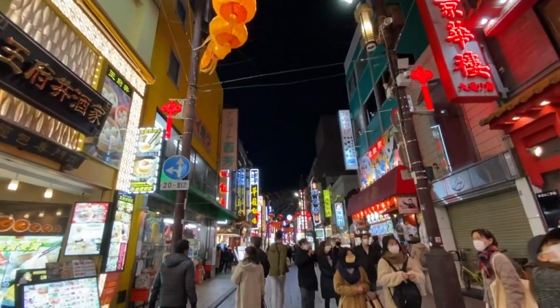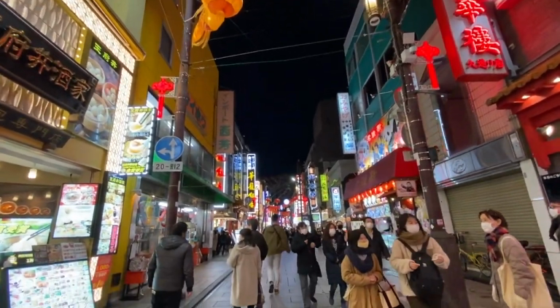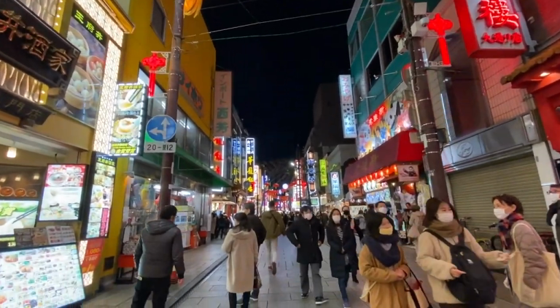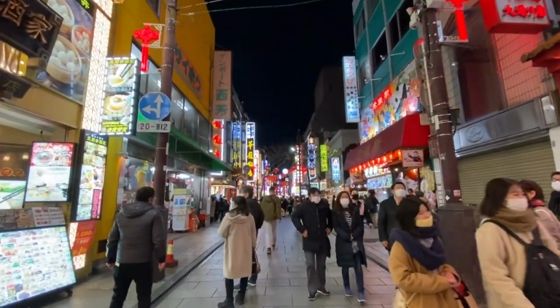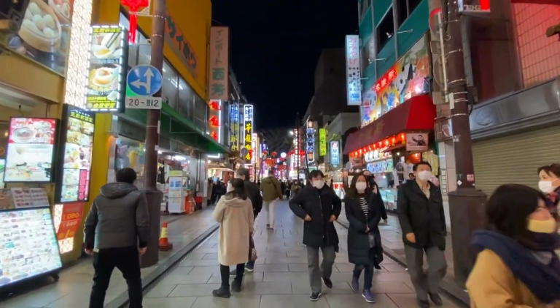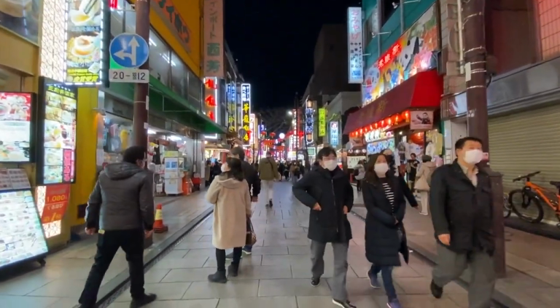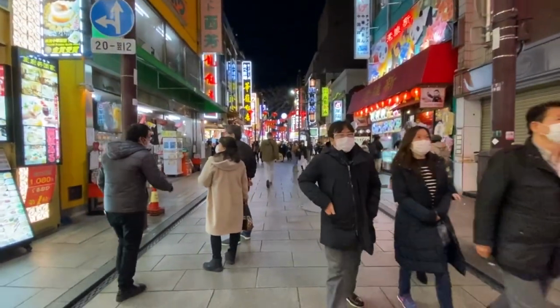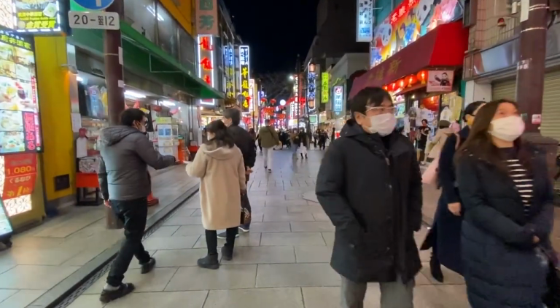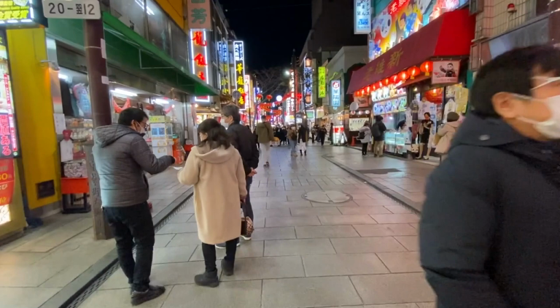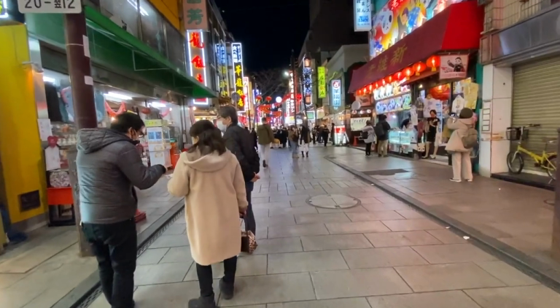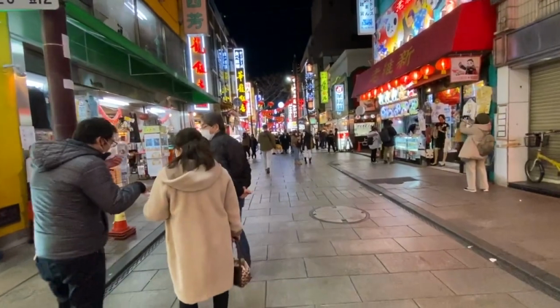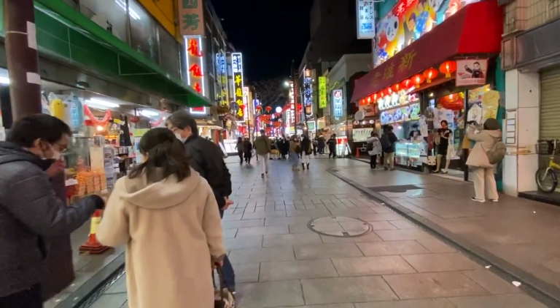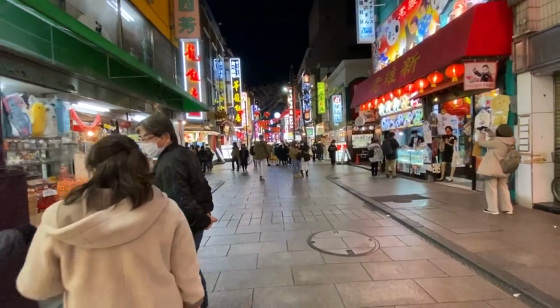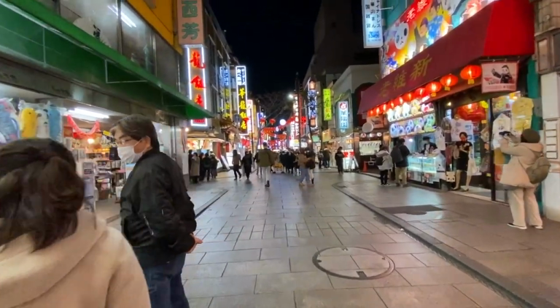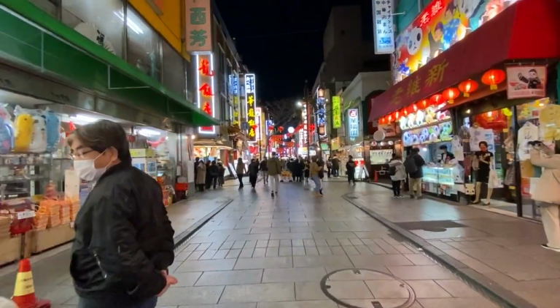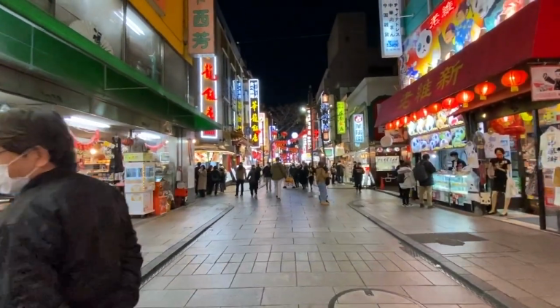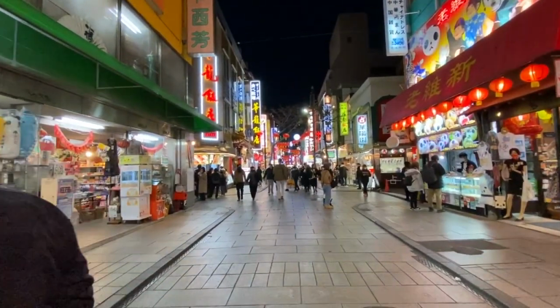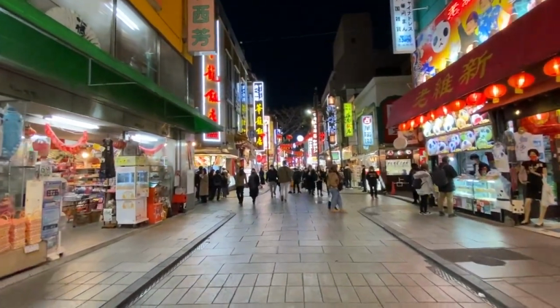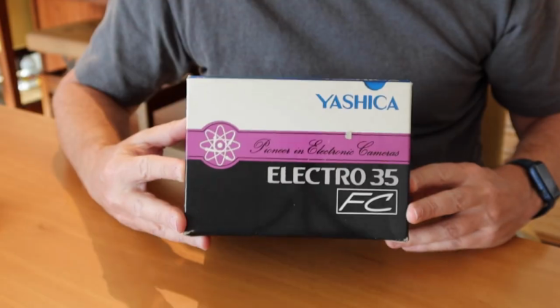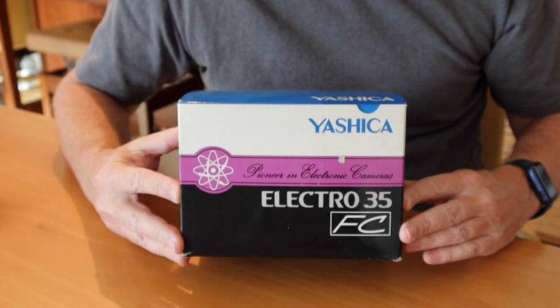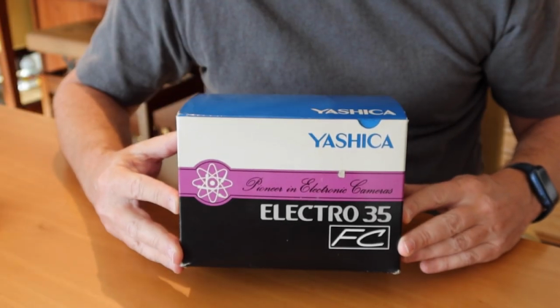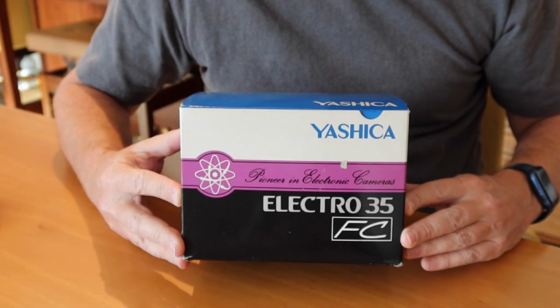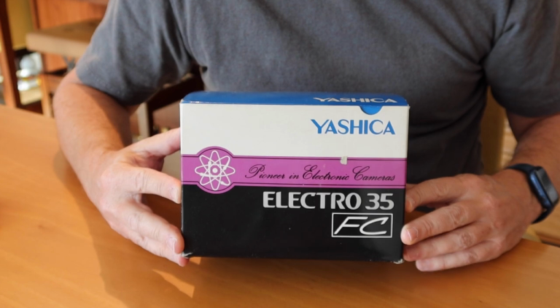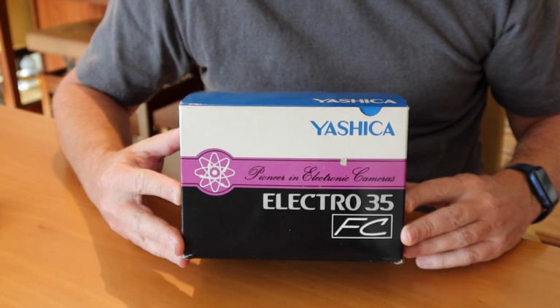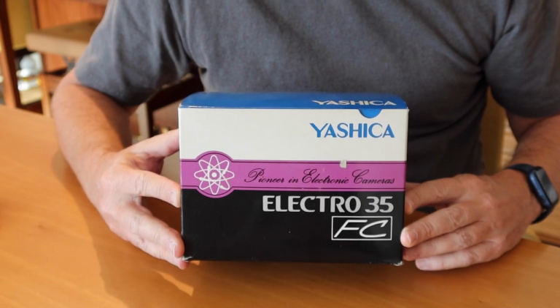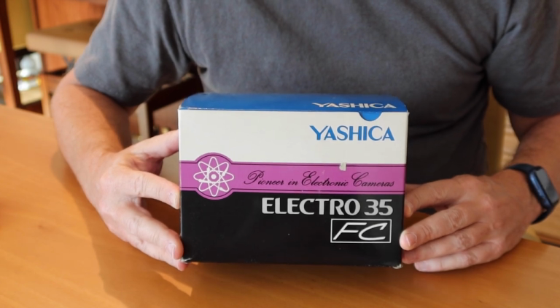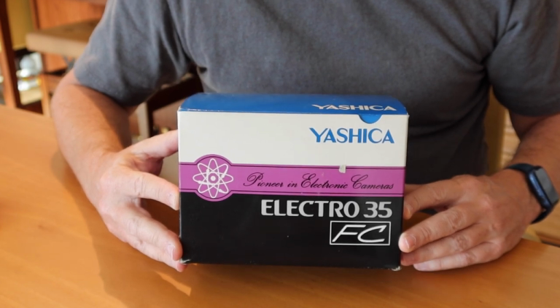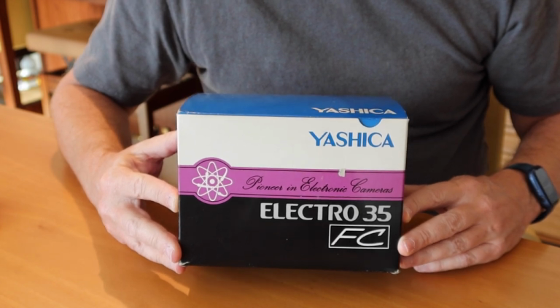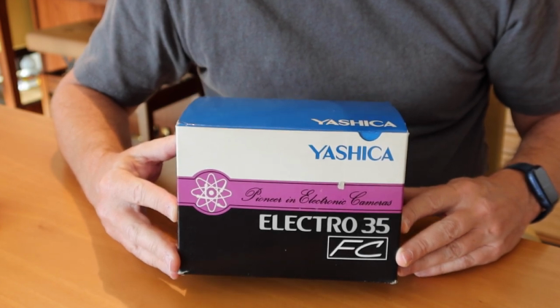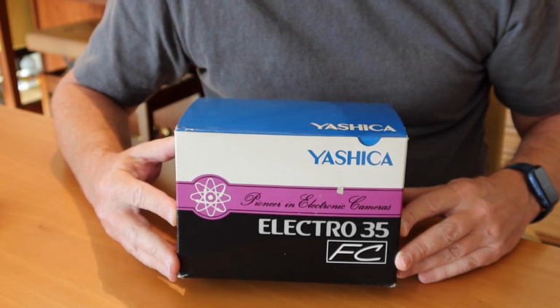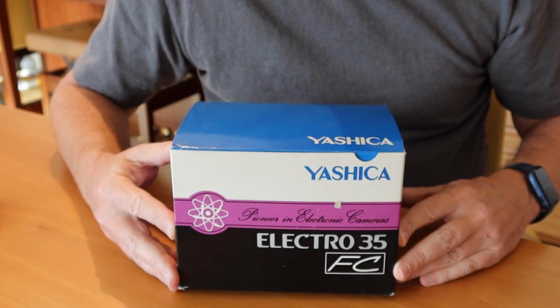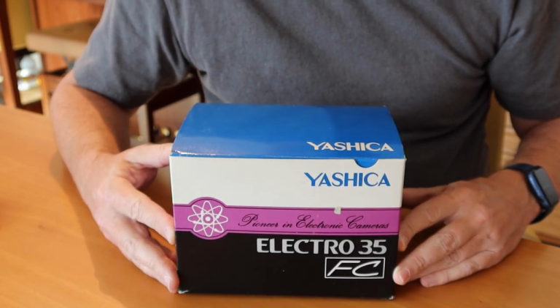Let's go ahead and get started with the subject of today's video, and that is going to be the Yashica Electro 35 FC, which means Flash Control Camera.